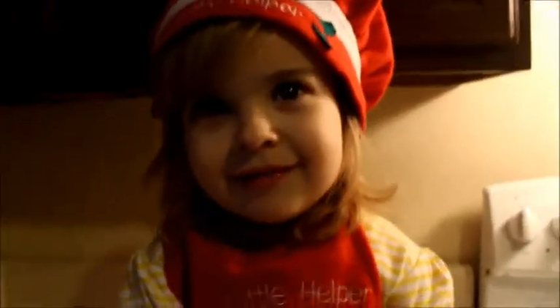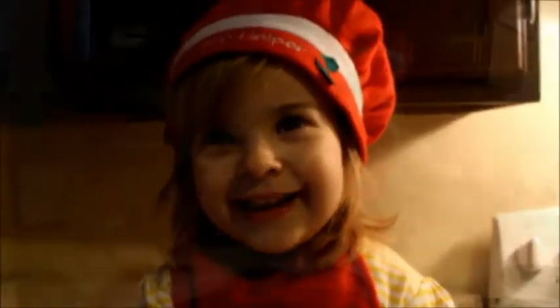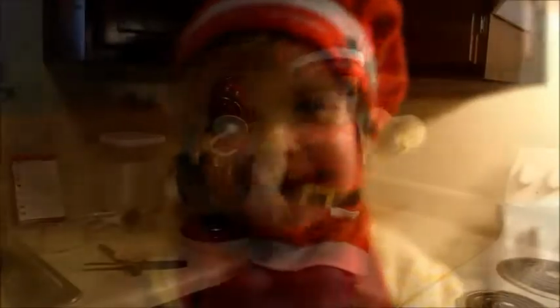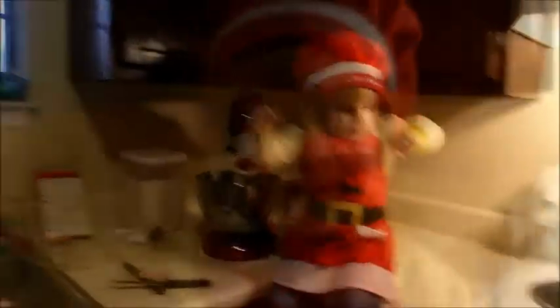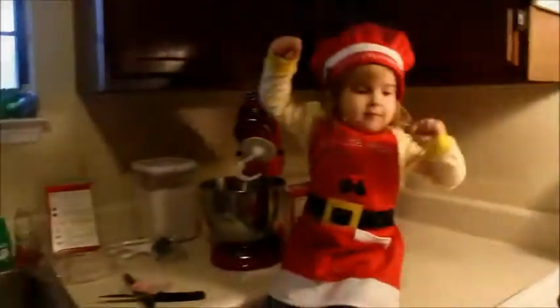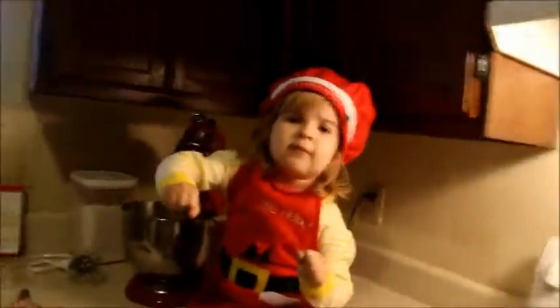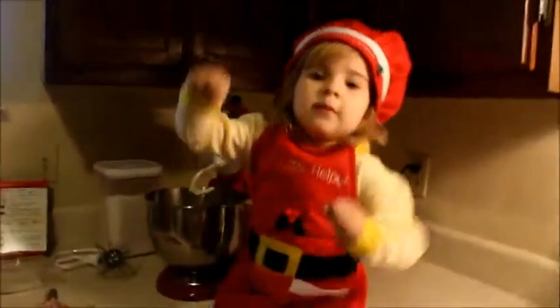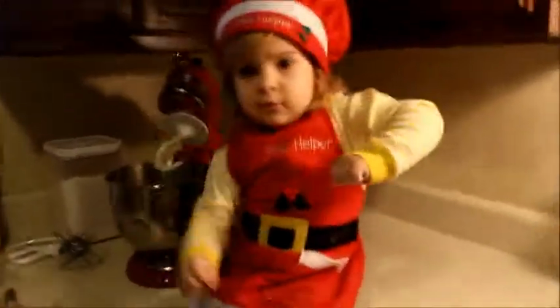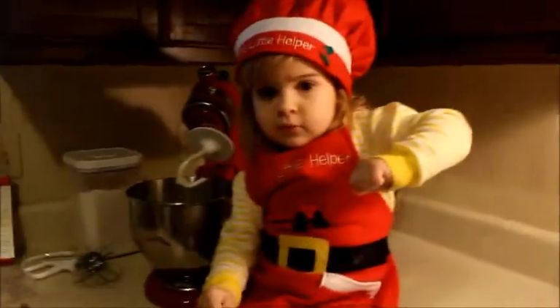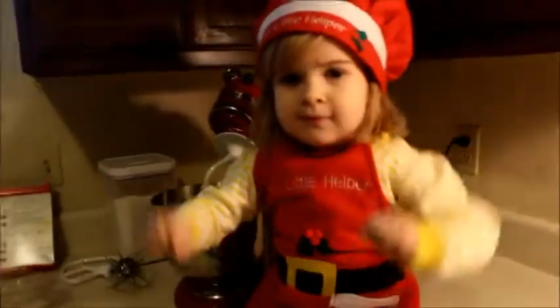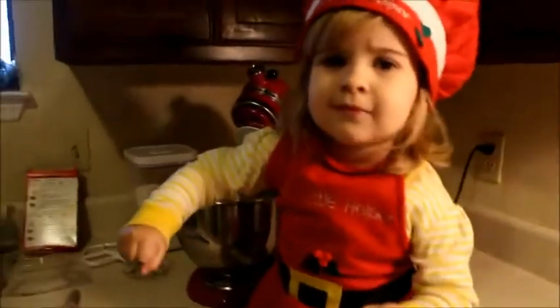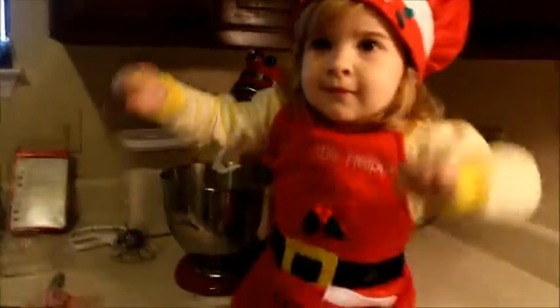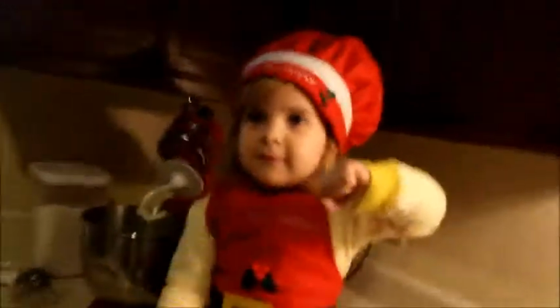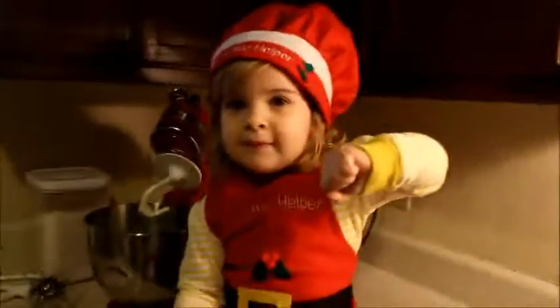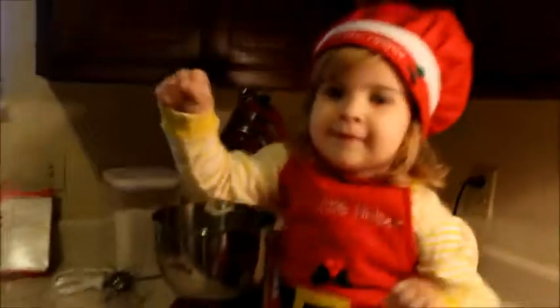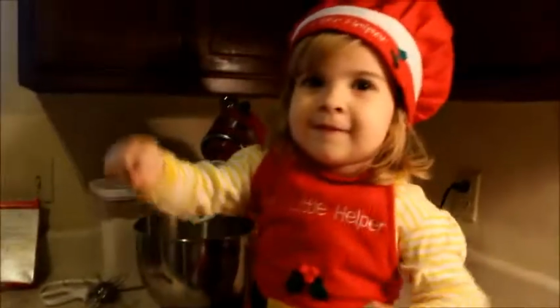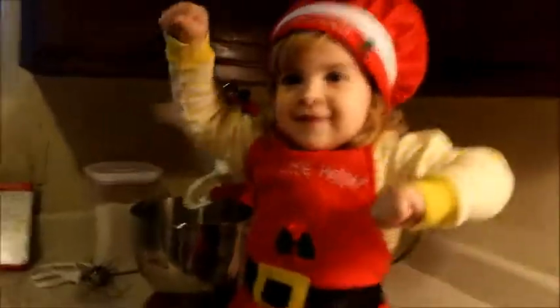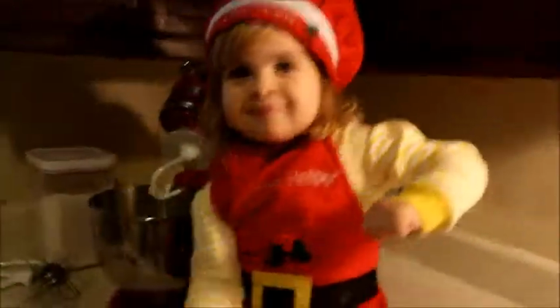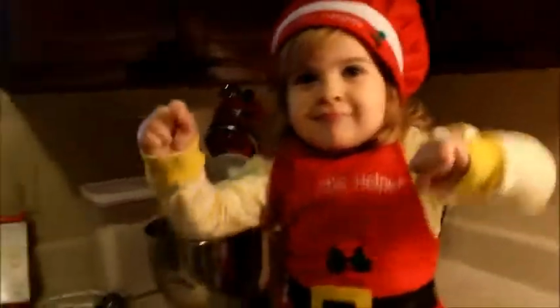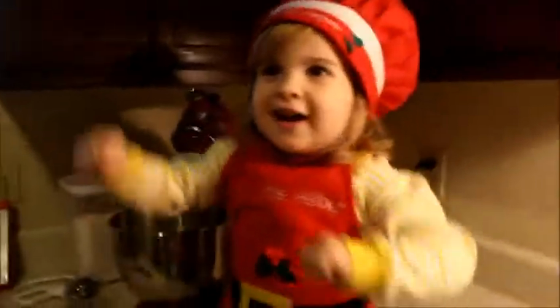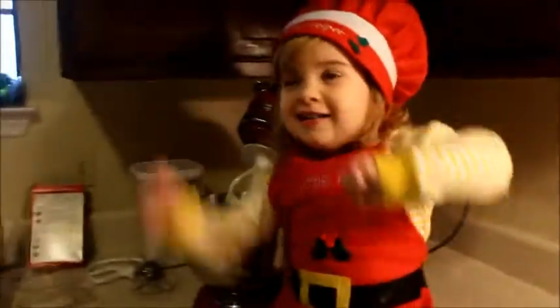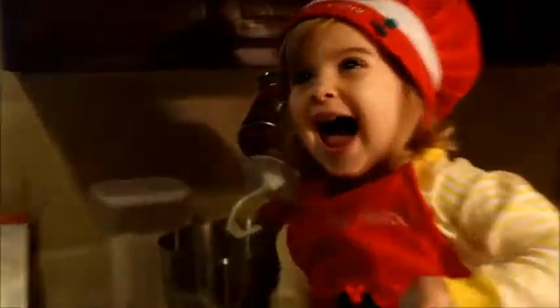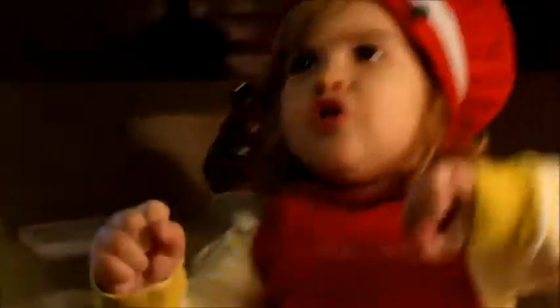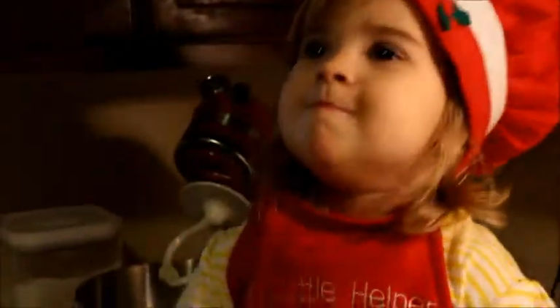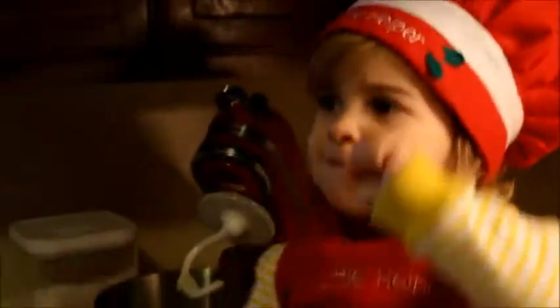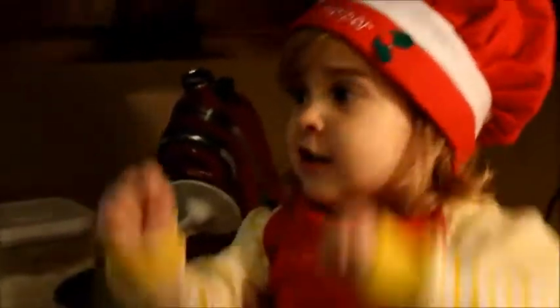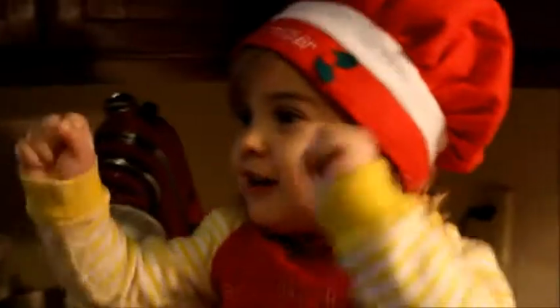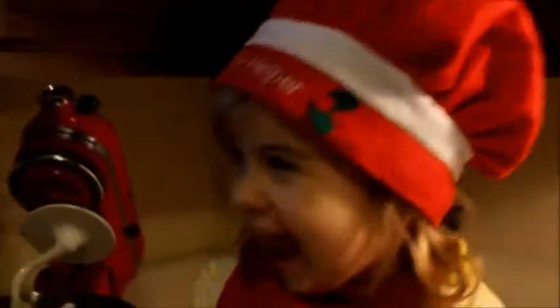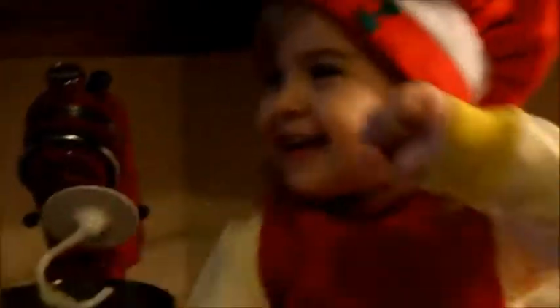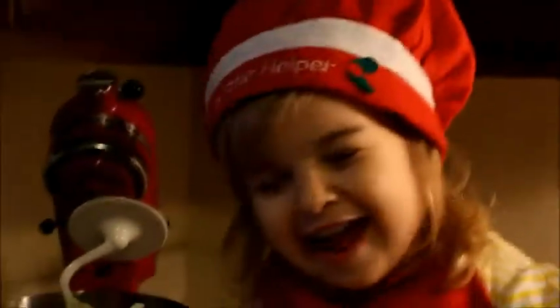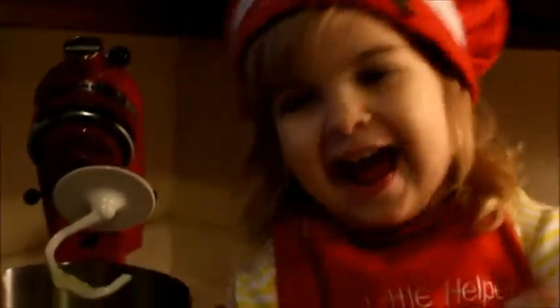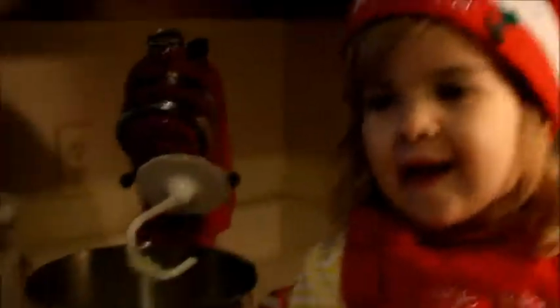Show me that. Oh yeah, that's right. Oh yeah!